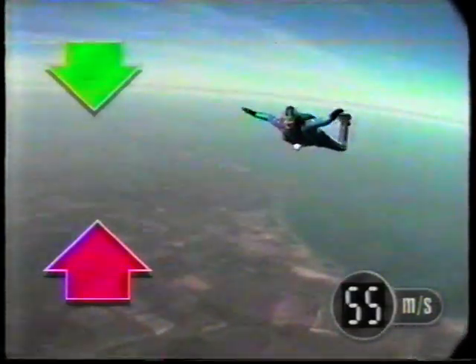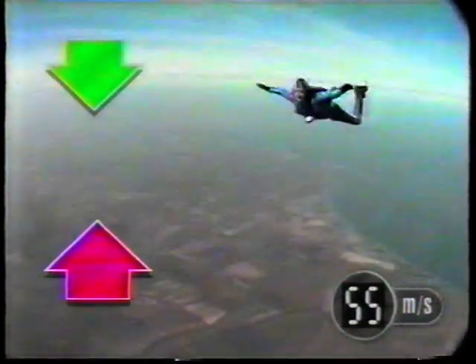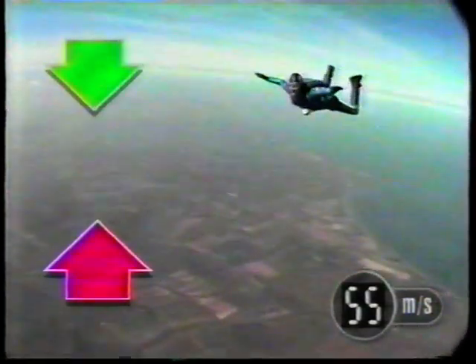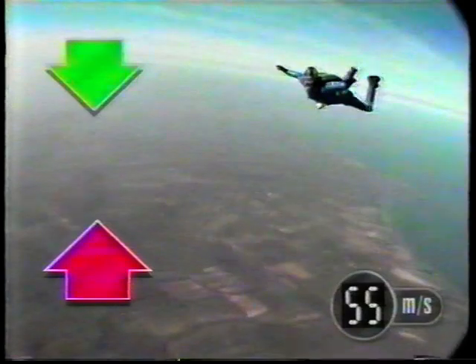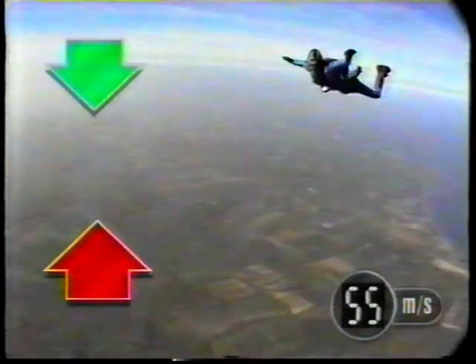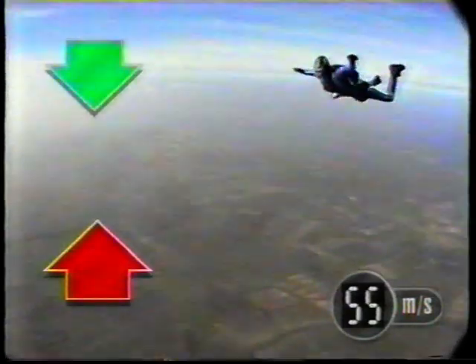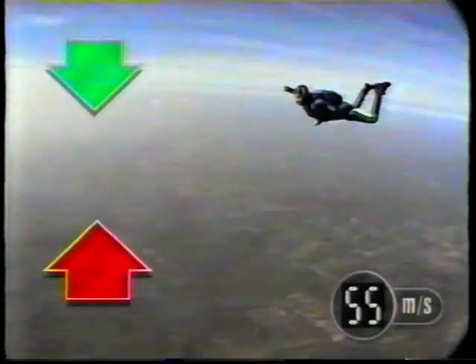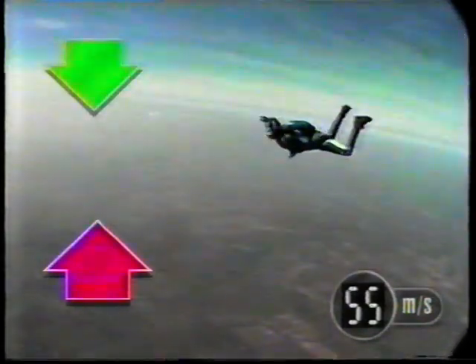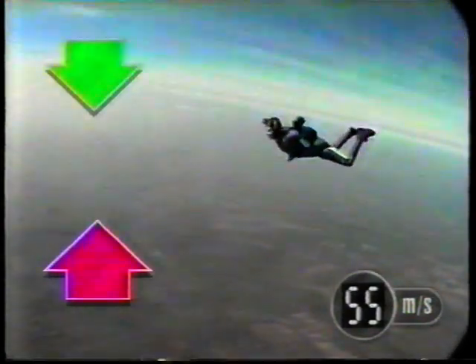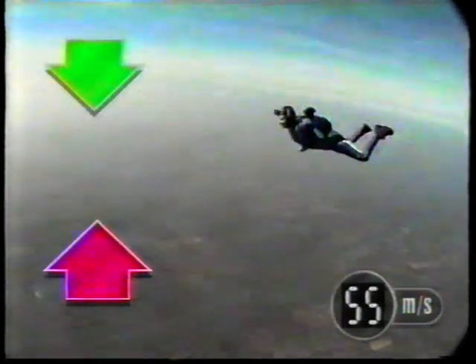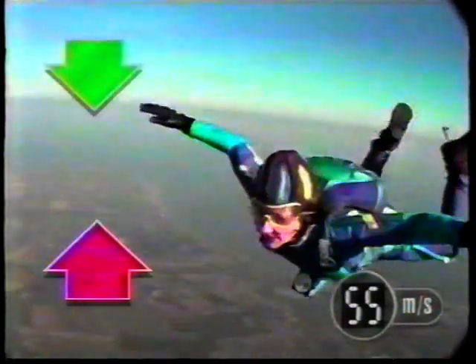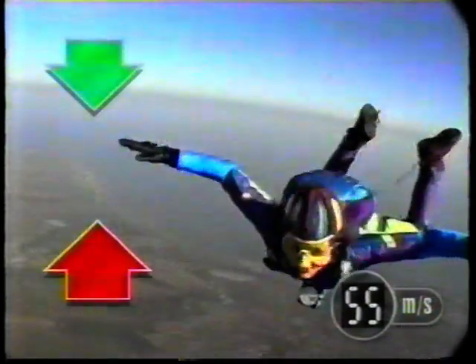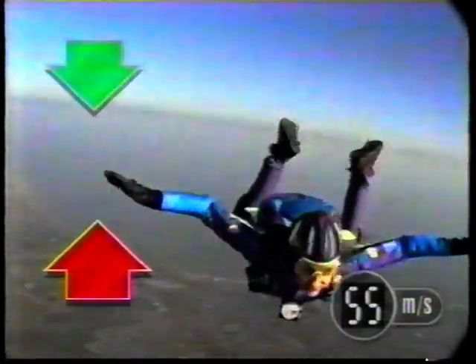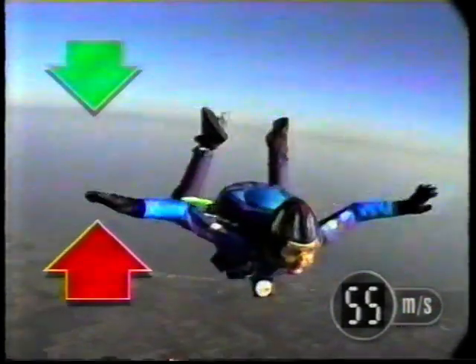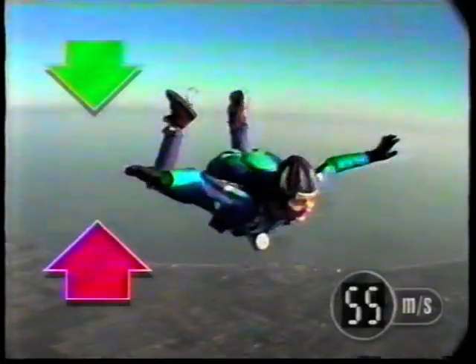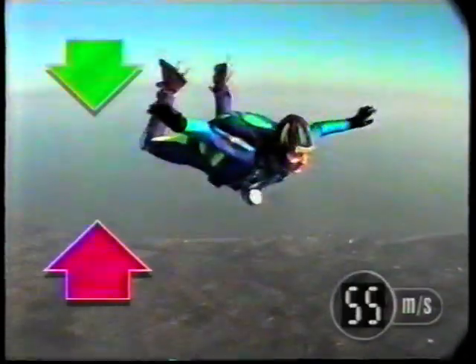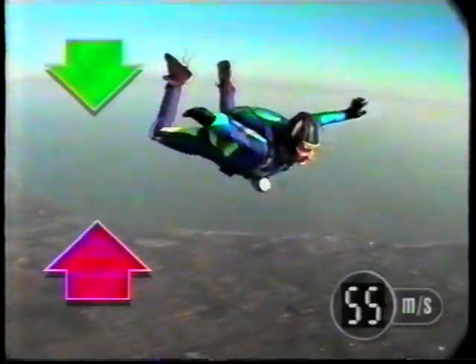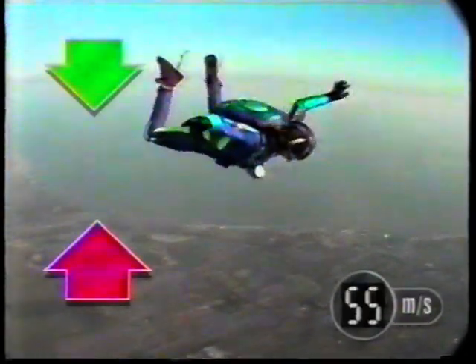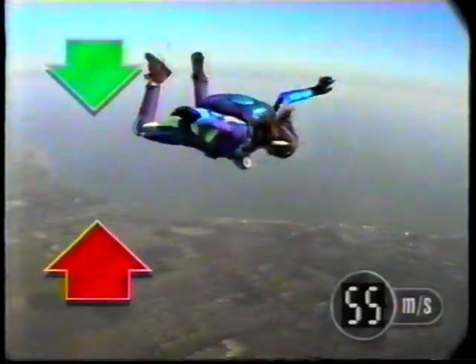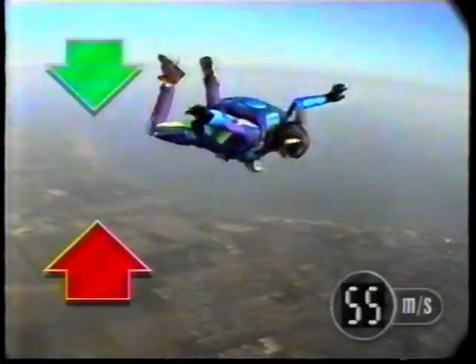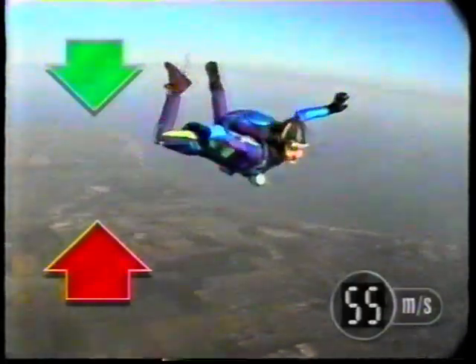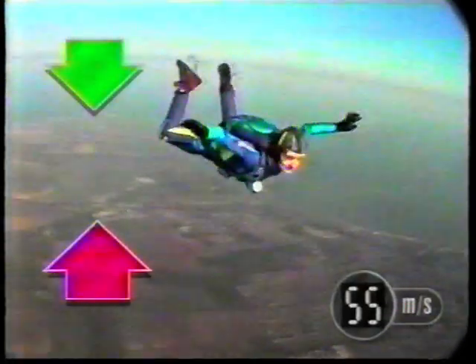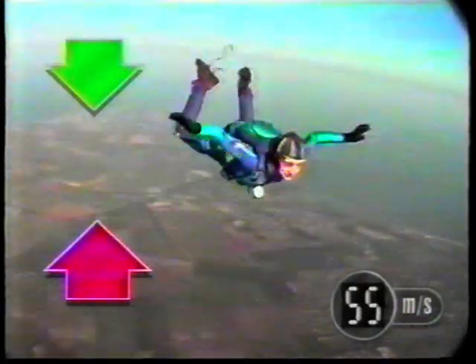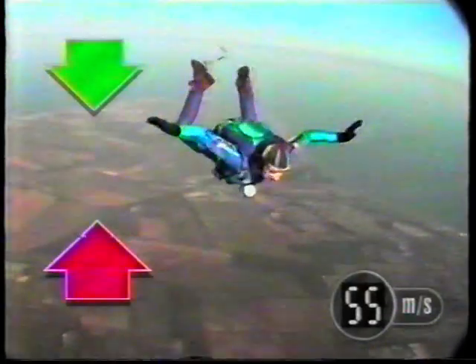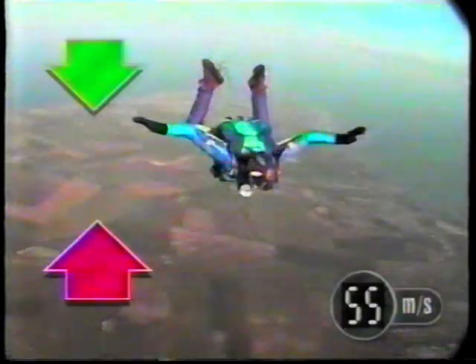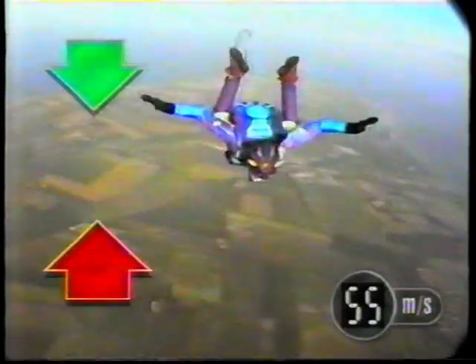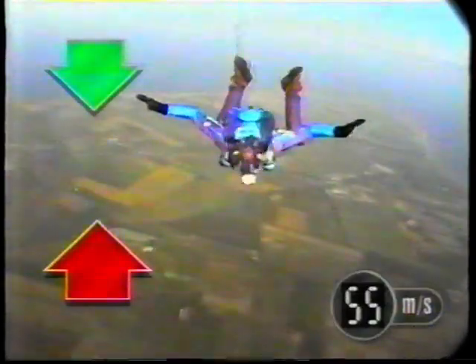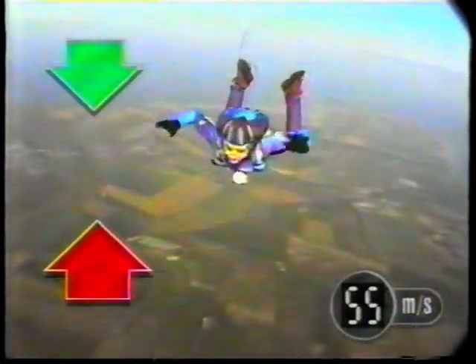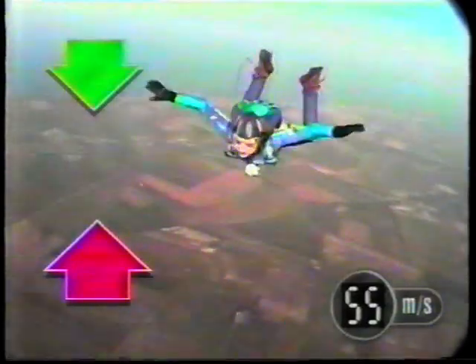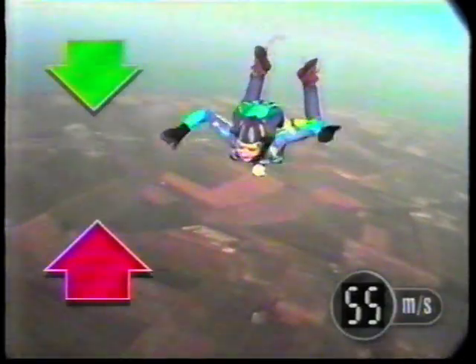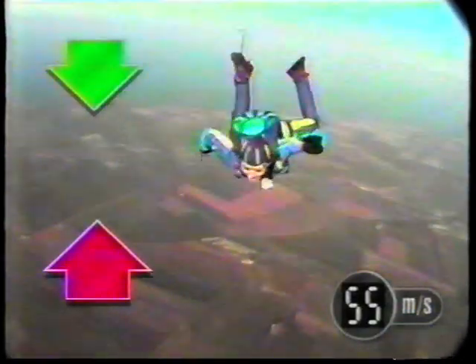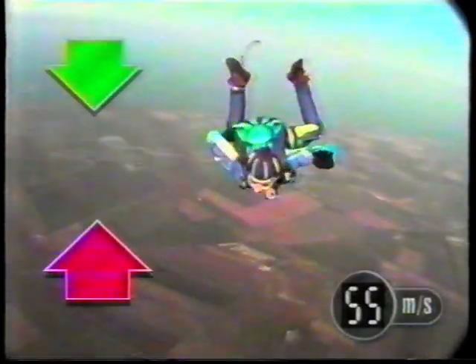Eventually, the upward force of the air equals the downward force of gravity. When forces are balanced, the speed remains constant. That doesn't mean she's stopped falling — it means she's stopped accelerating. She's still doing a steady 55 metres per second, and hitting the ground at this speed isn't a good idea.